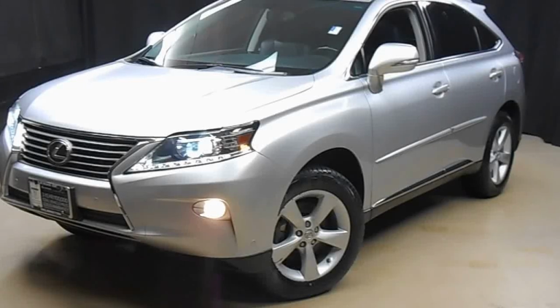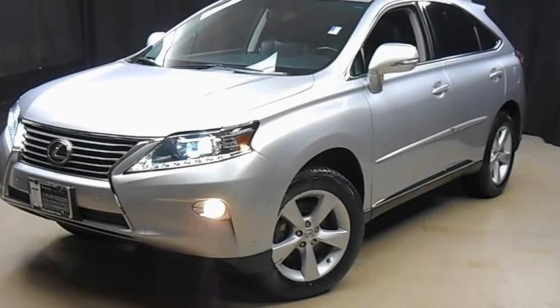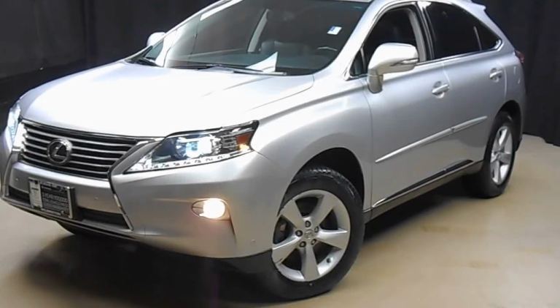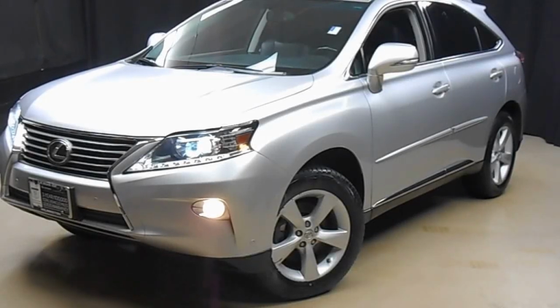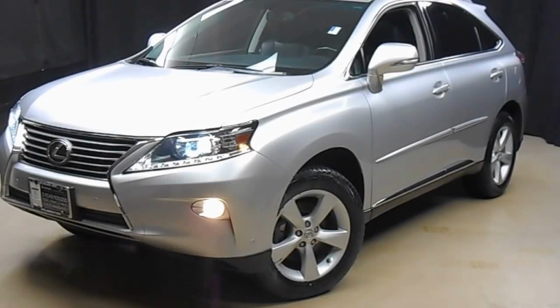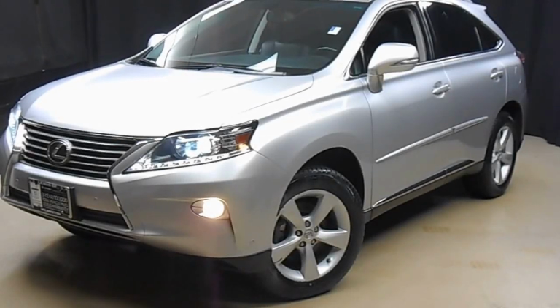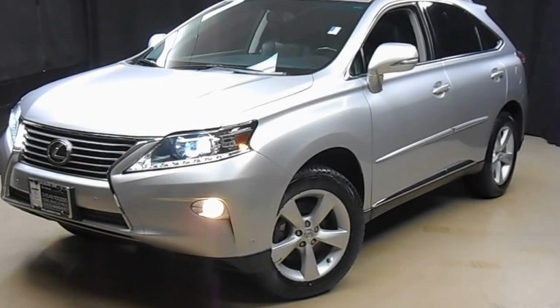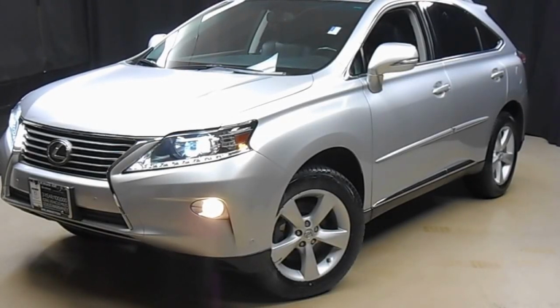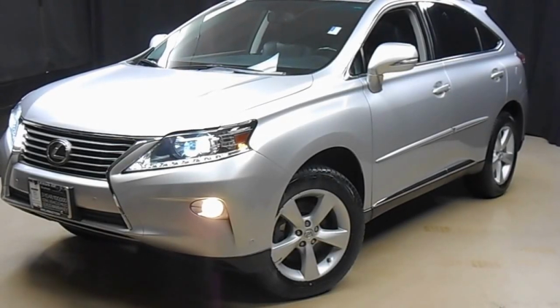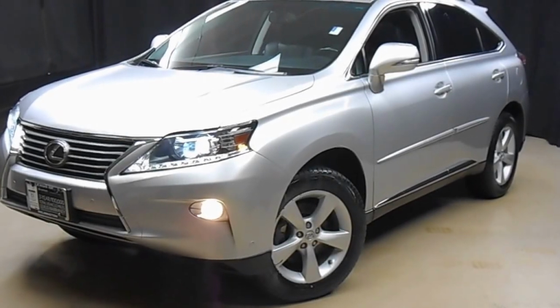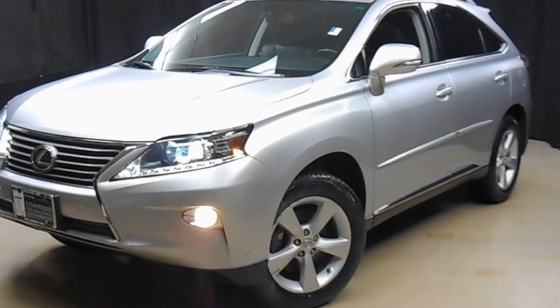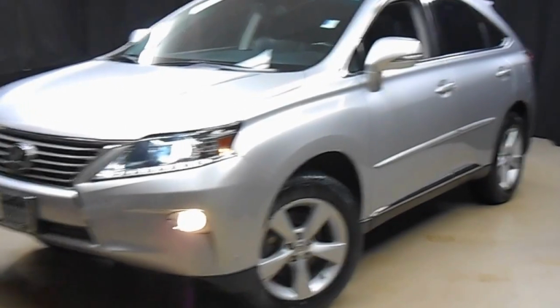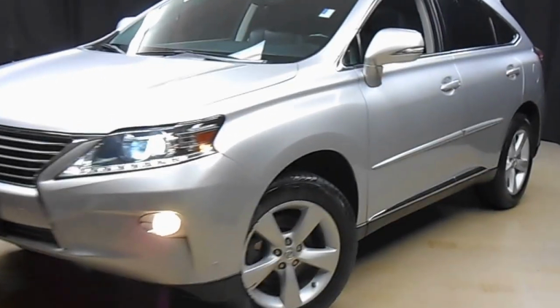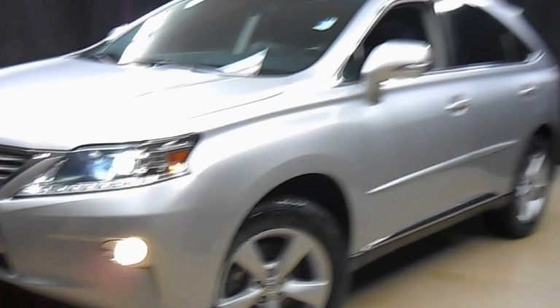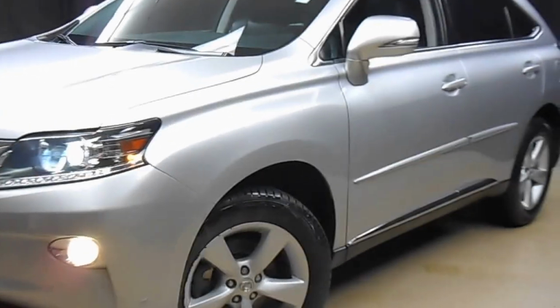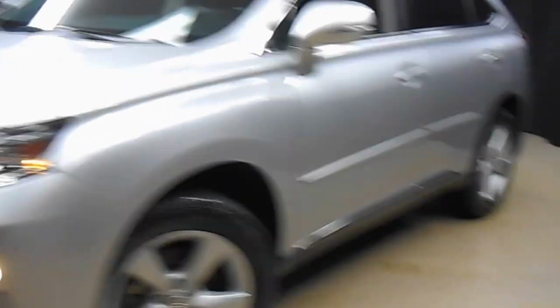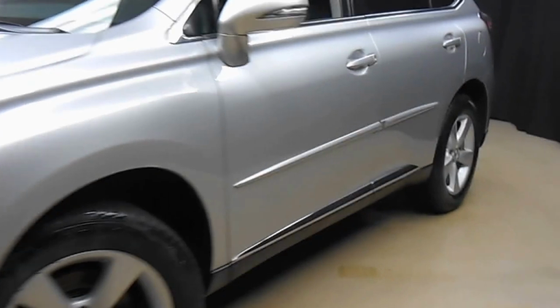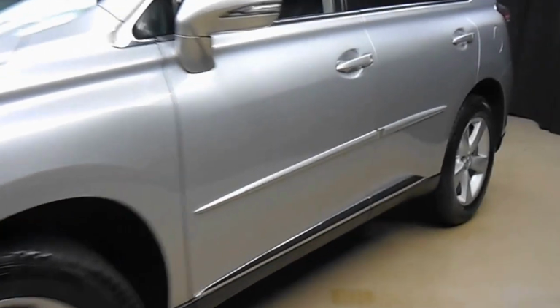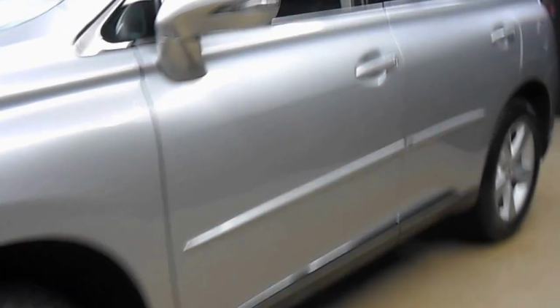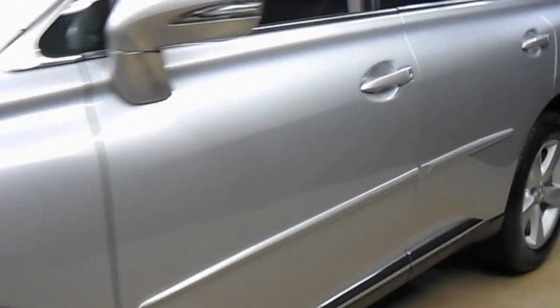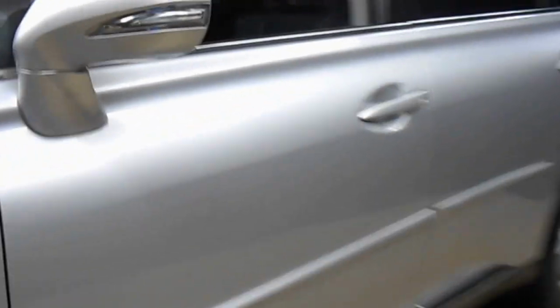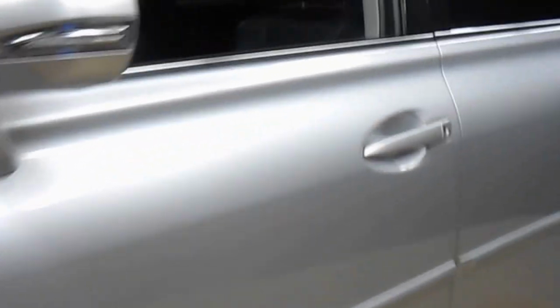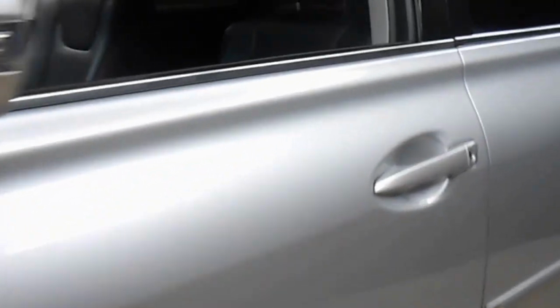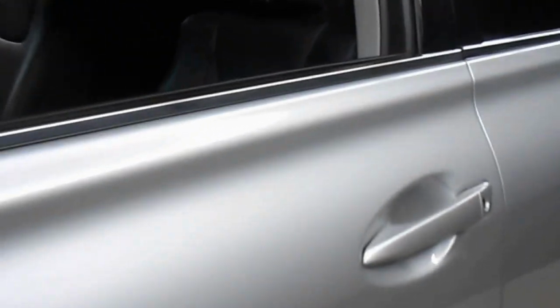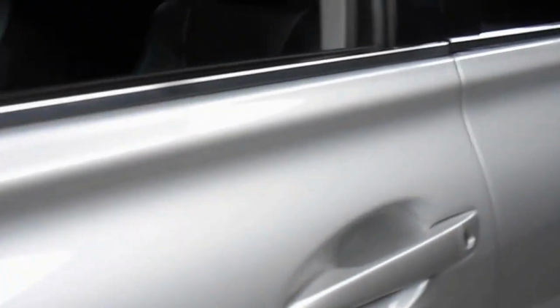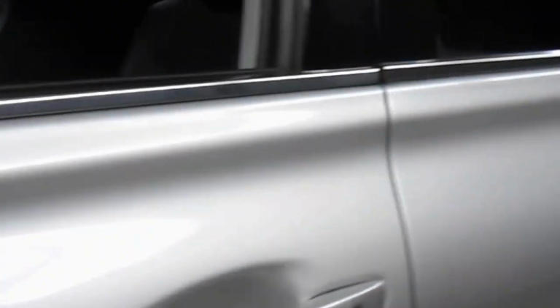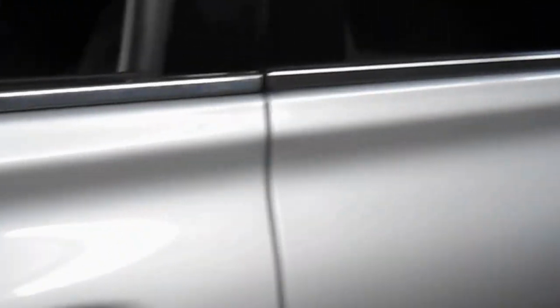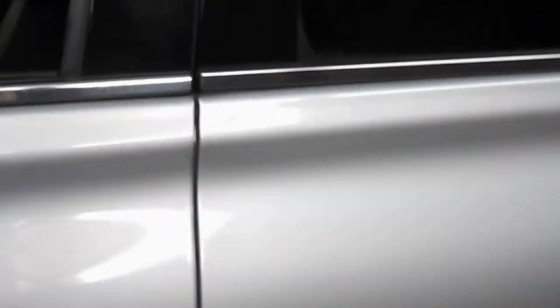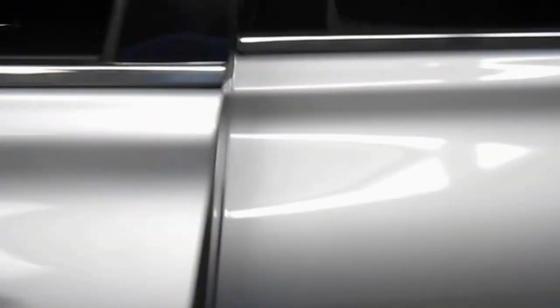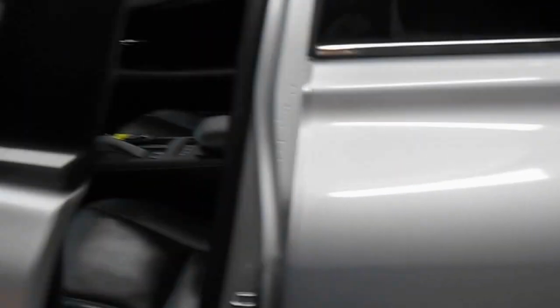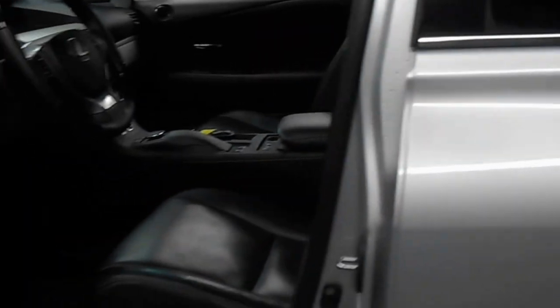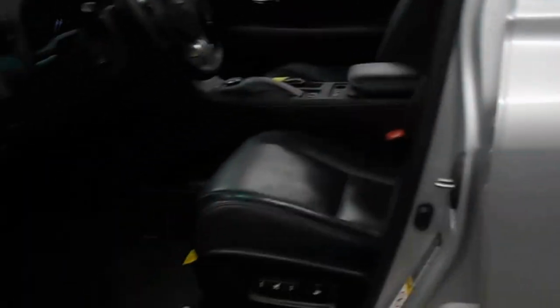Hi car shoppers, welcome back to Lexus of Wilmington. Just added to our inventory is this 2013 Lexus RX350.